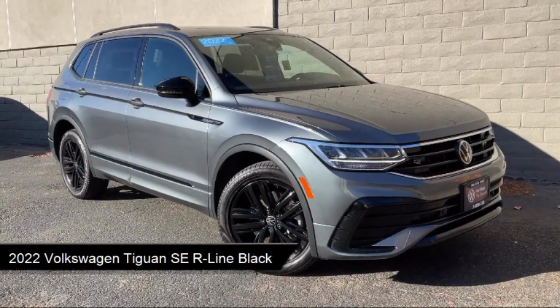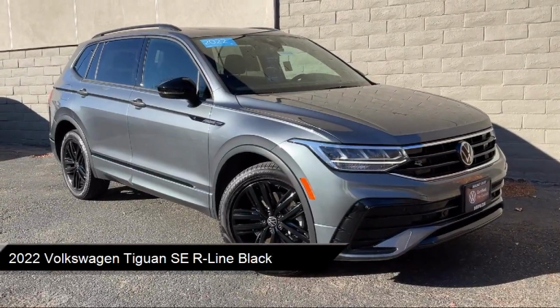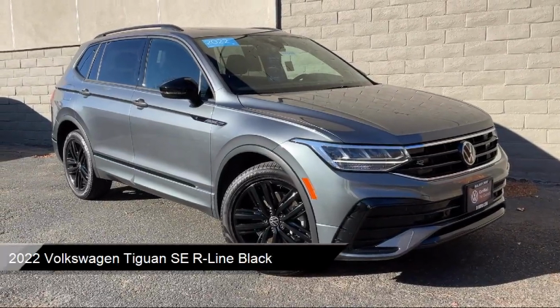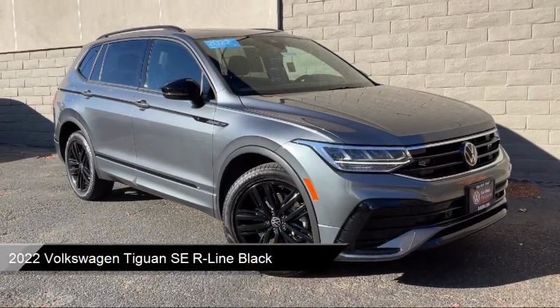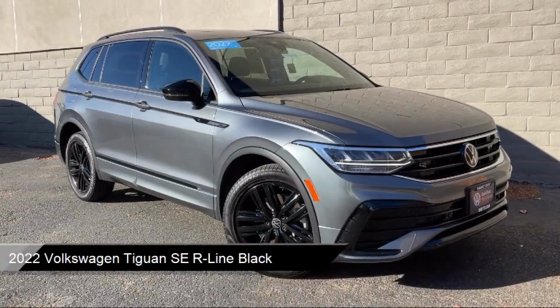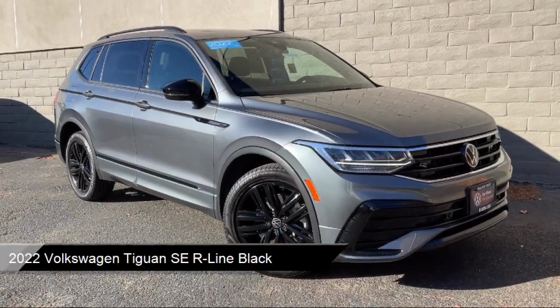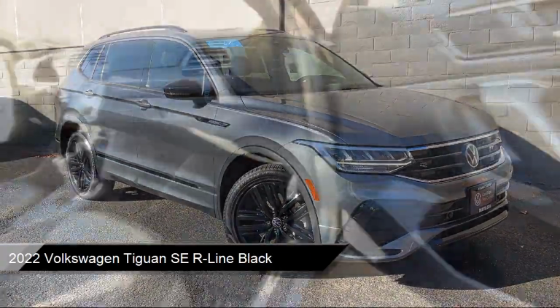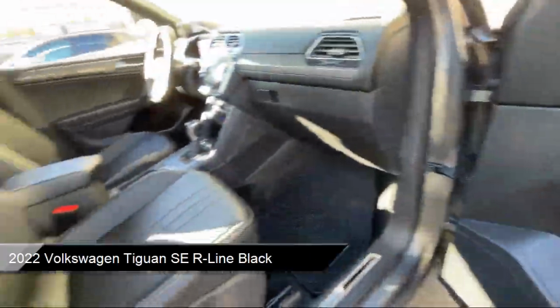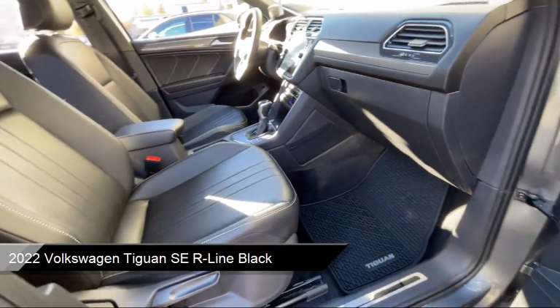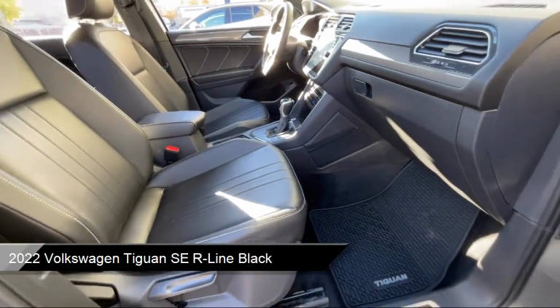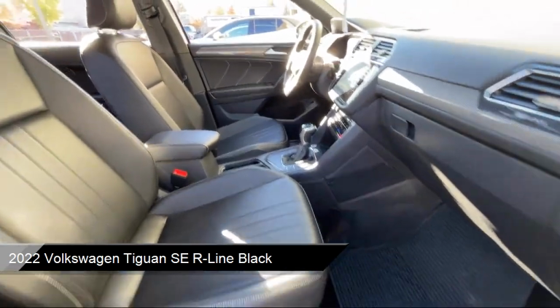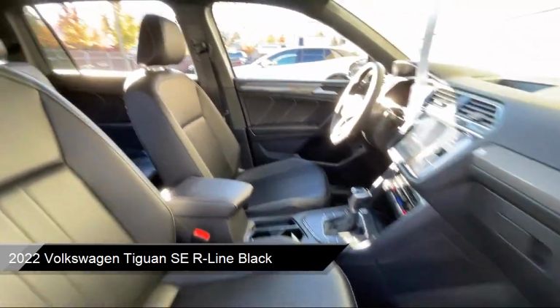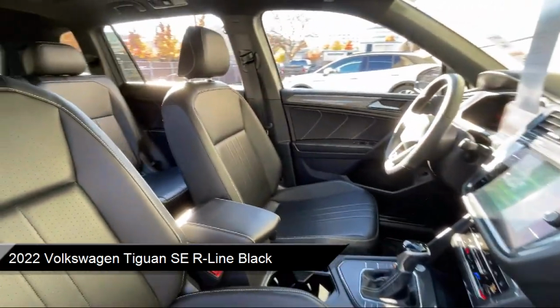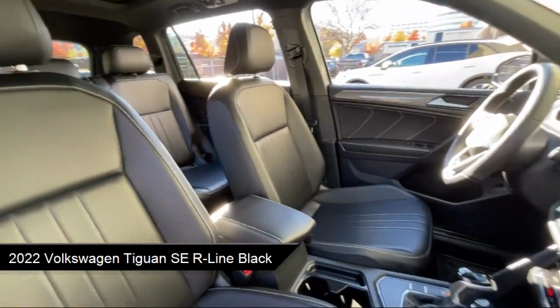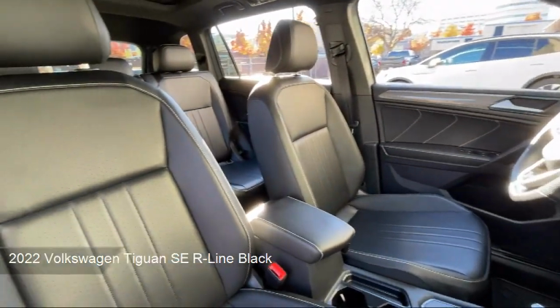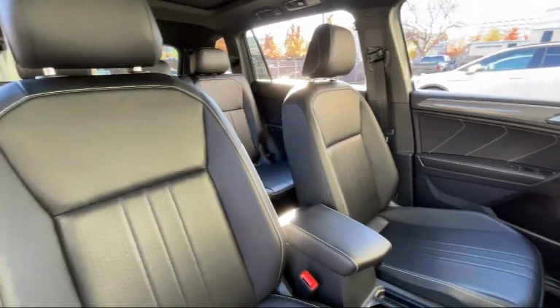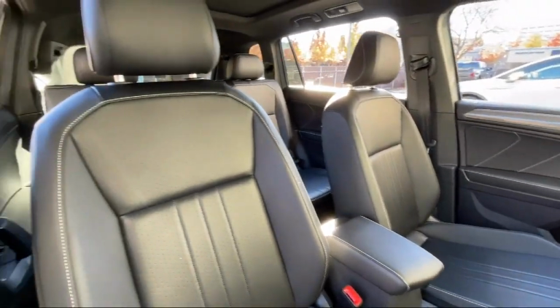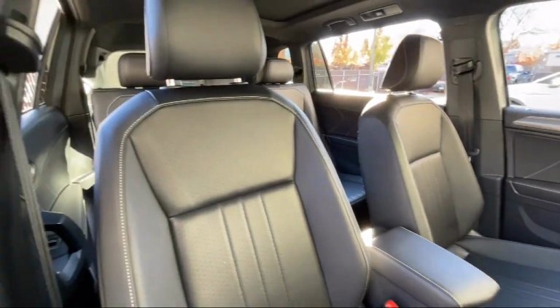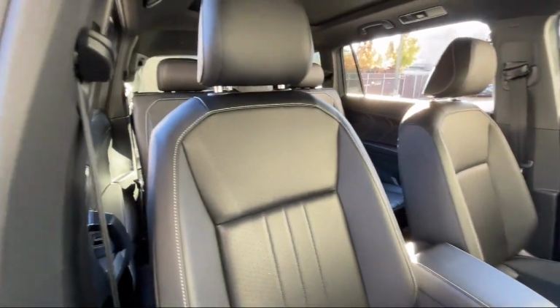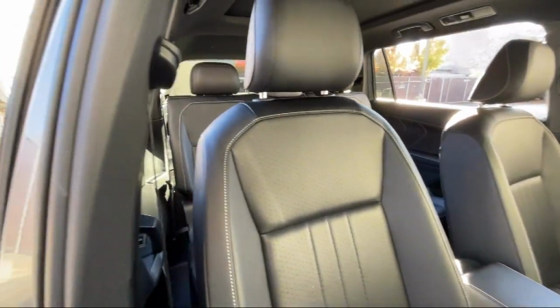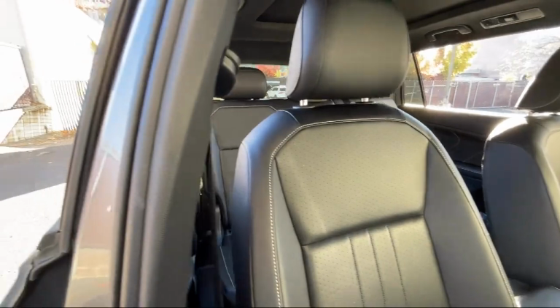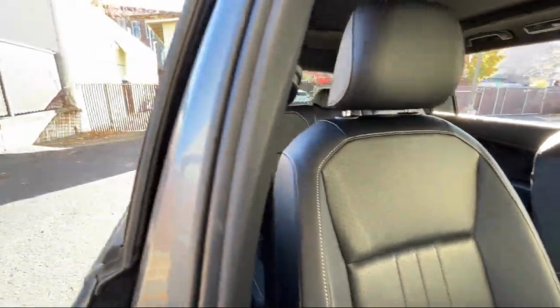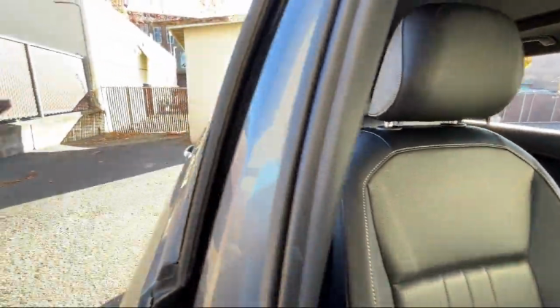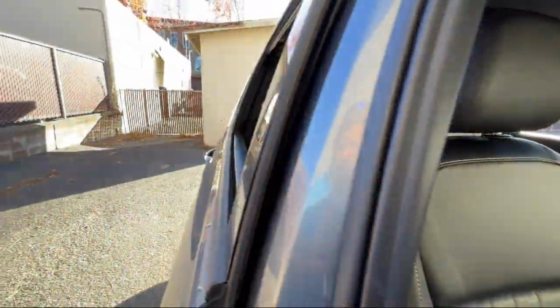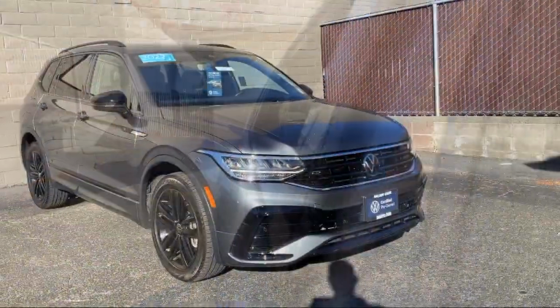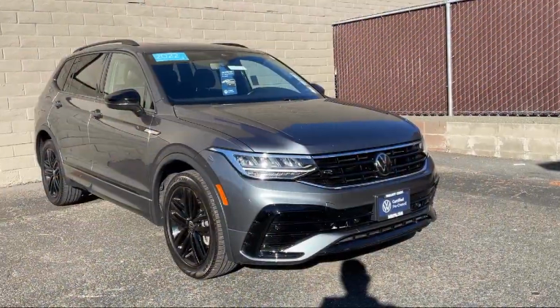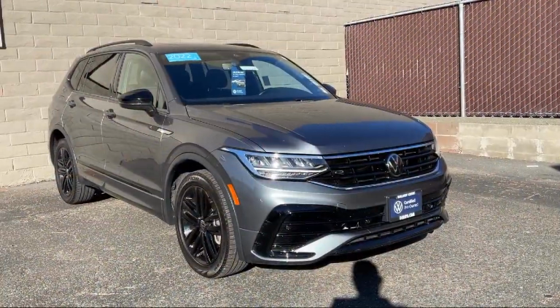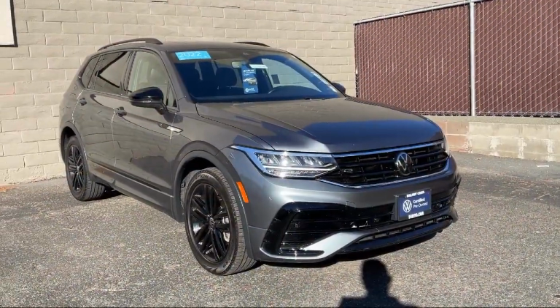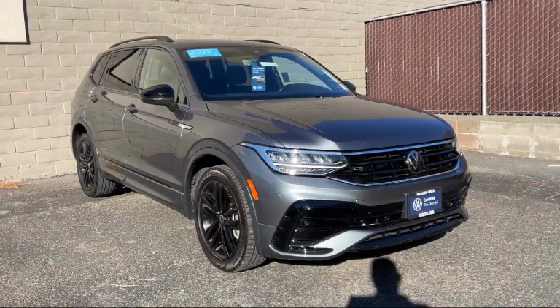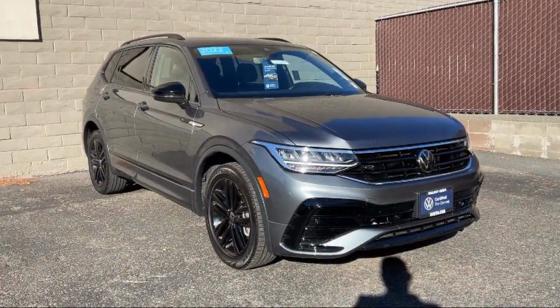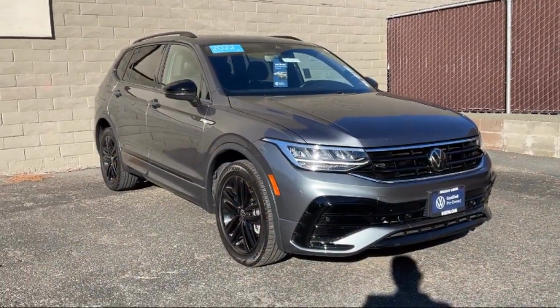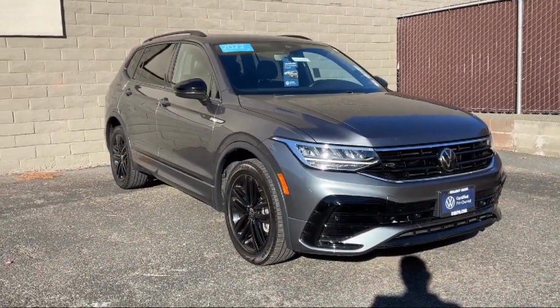This vehicle comes equipped with smart device integration, premium synthetic seats, cruise control steering assist, auxiliary audio input, lane keep assist, and LED headlights.